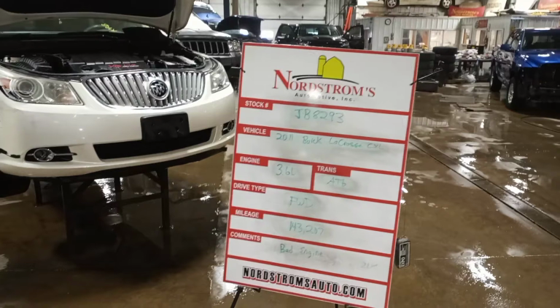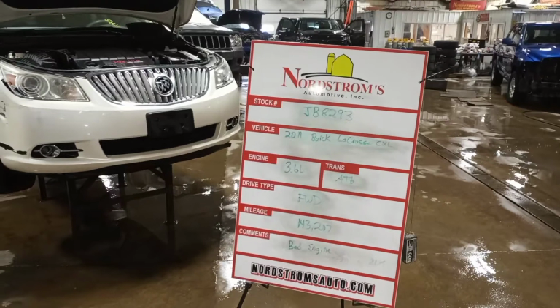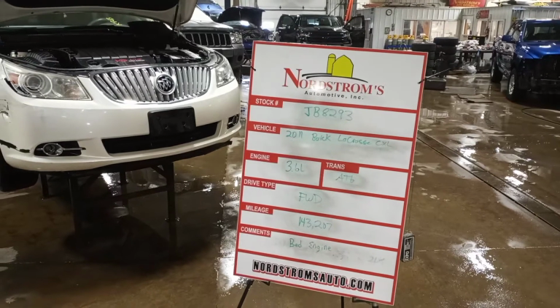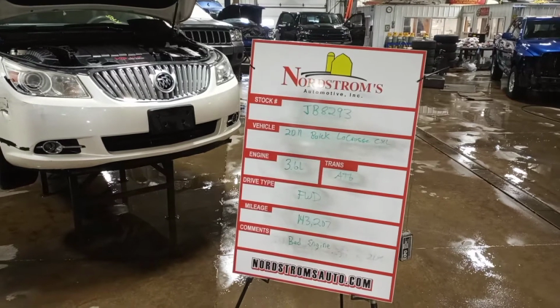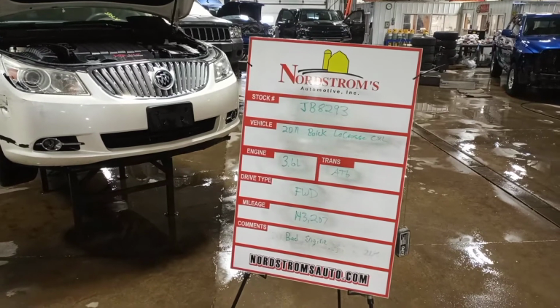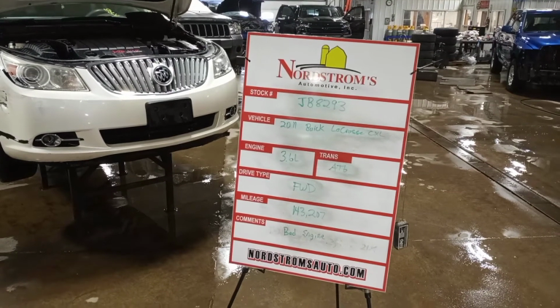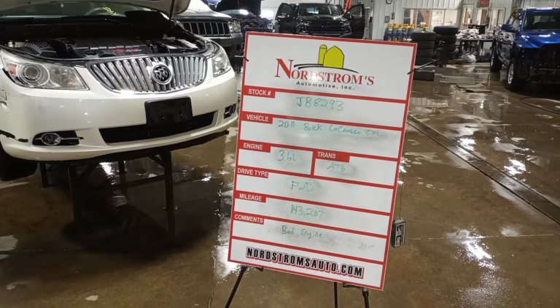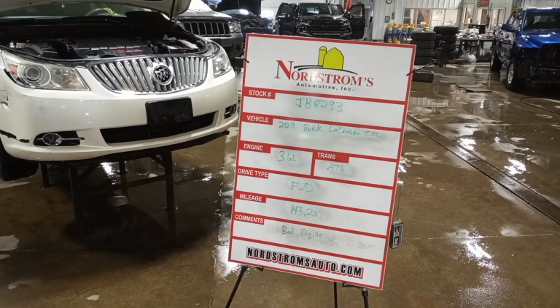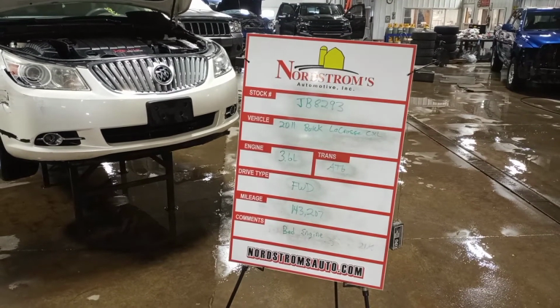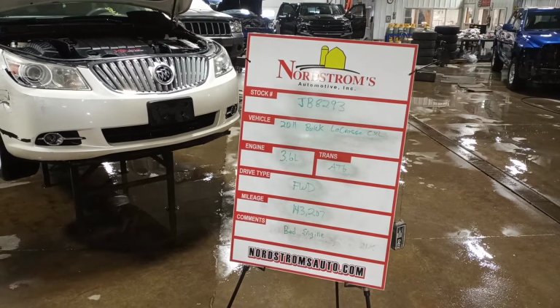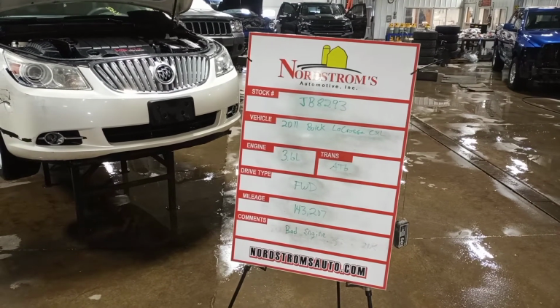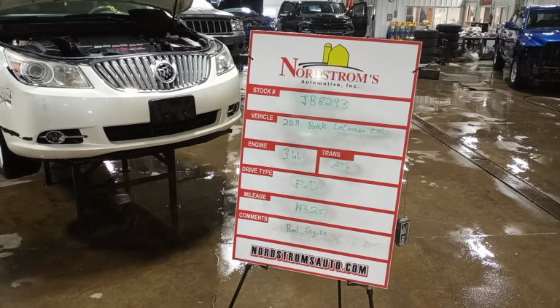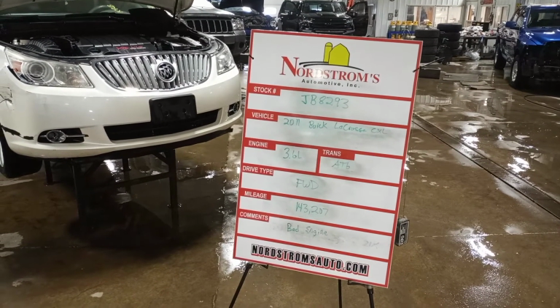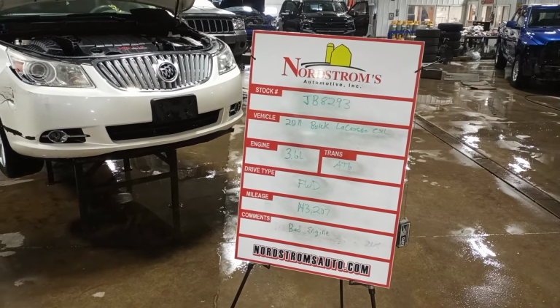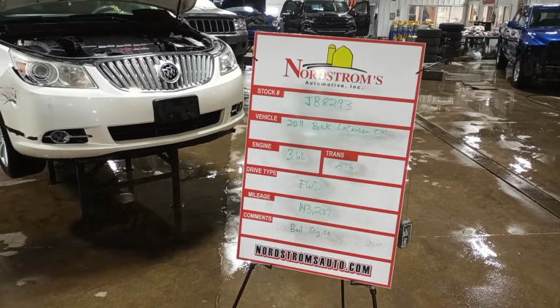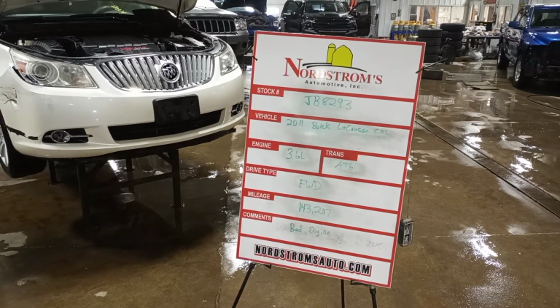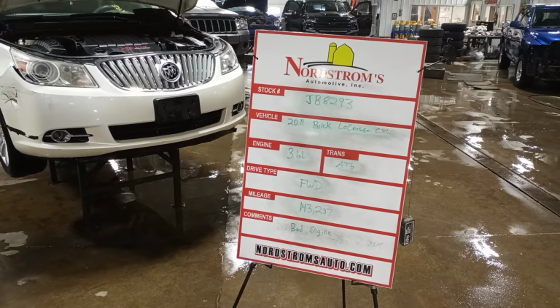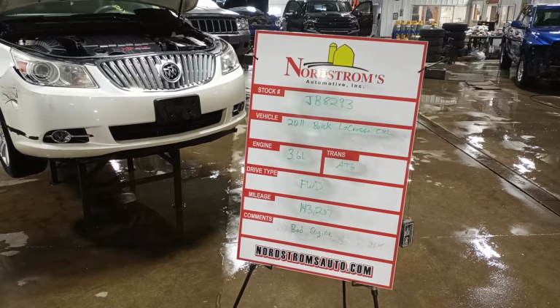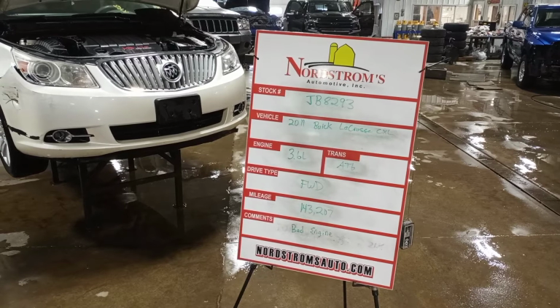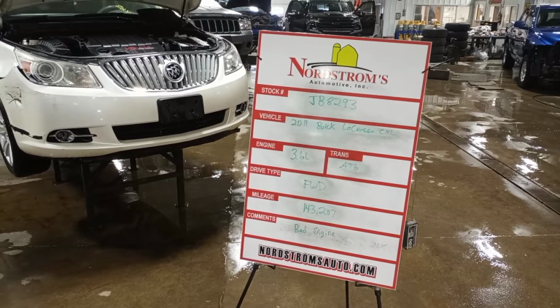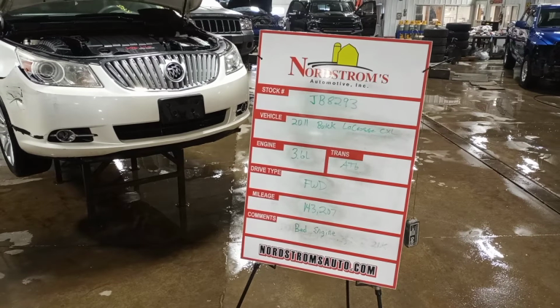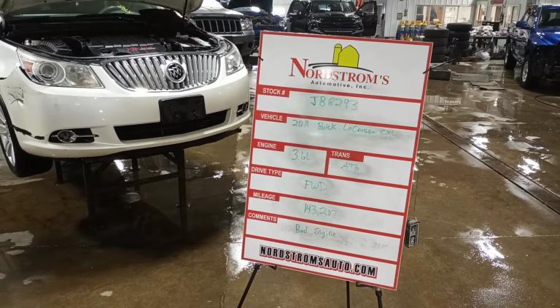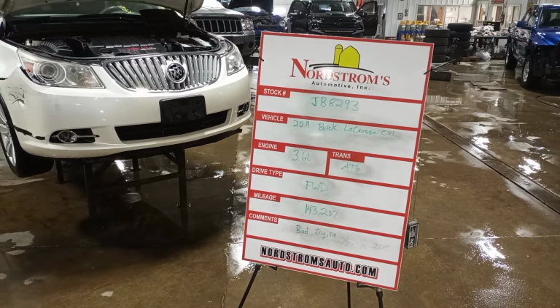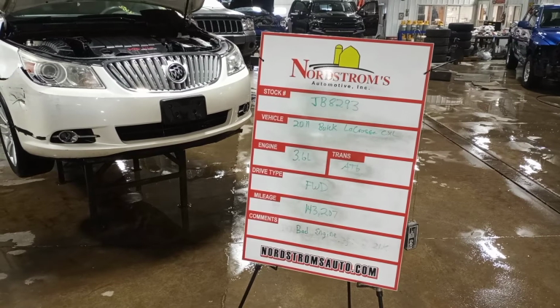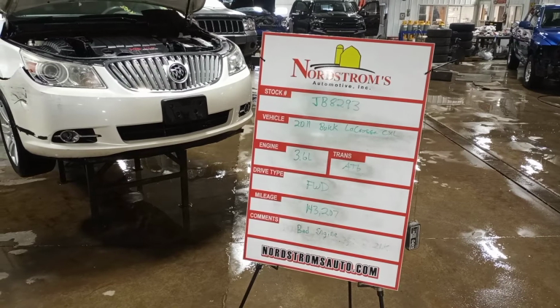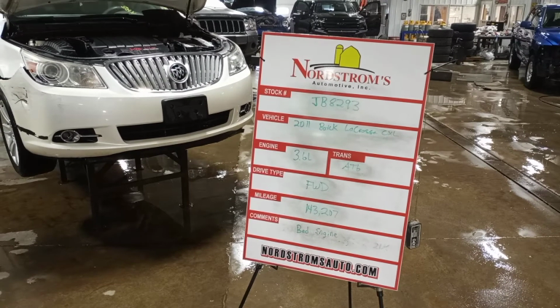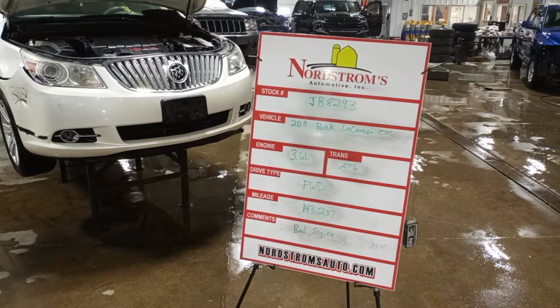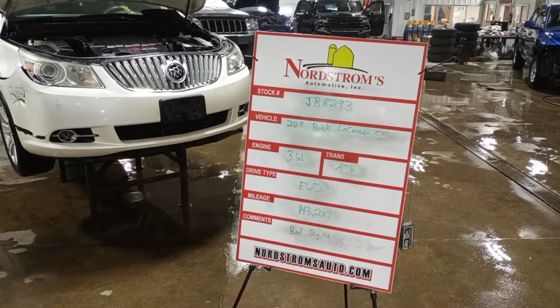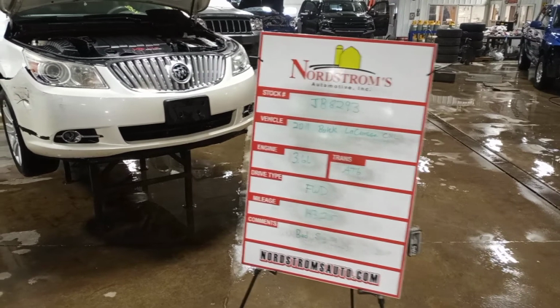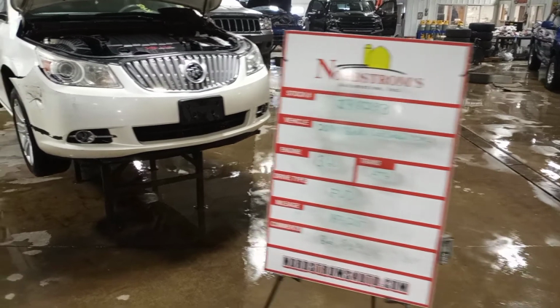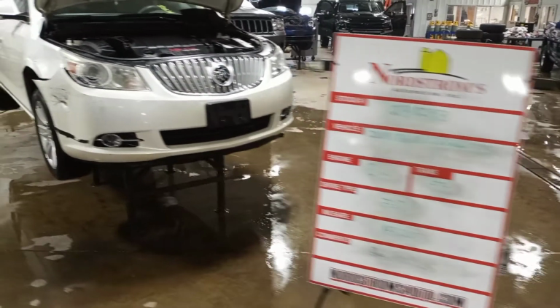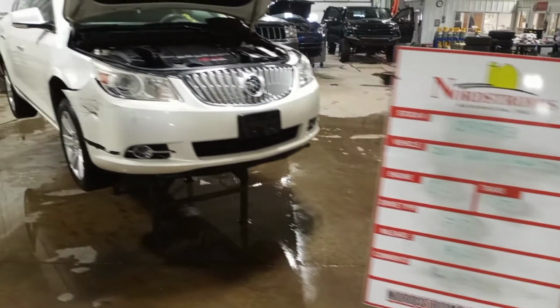Stock number JV 8293, 2011 Buick LaCrosse CXL, 3.6 liter automatic six-speed, front-wheel drive, 143,207 miles, and has a bad engine.